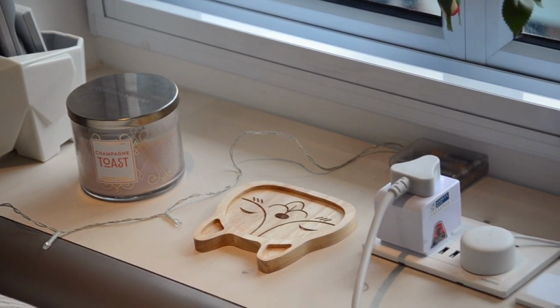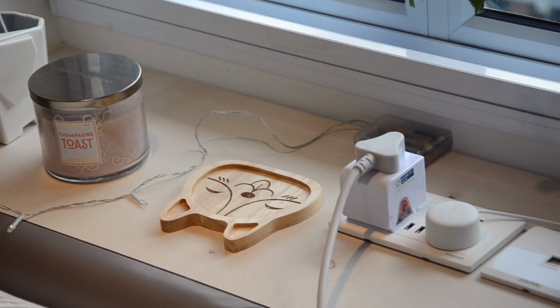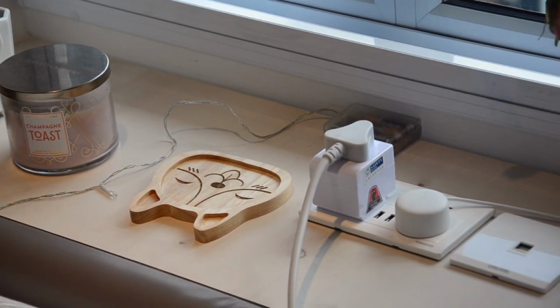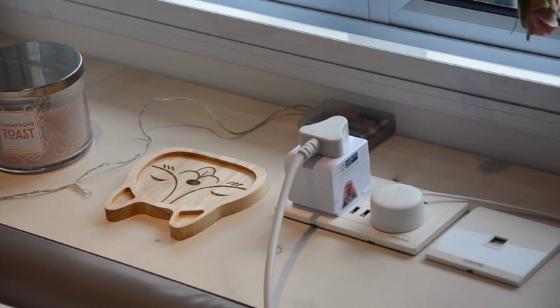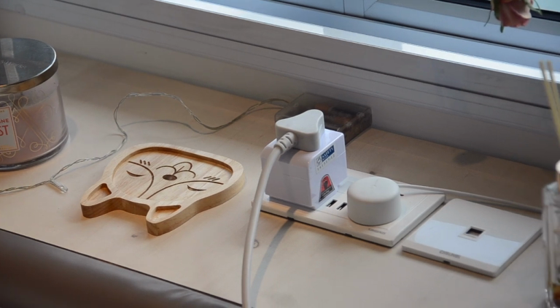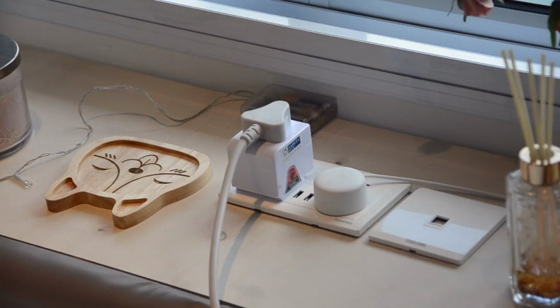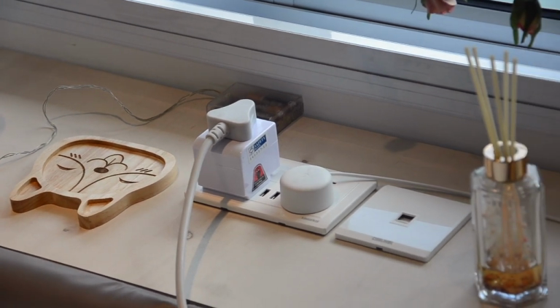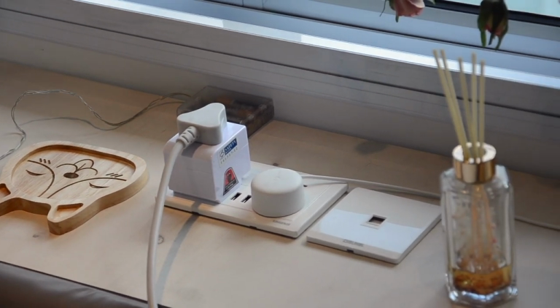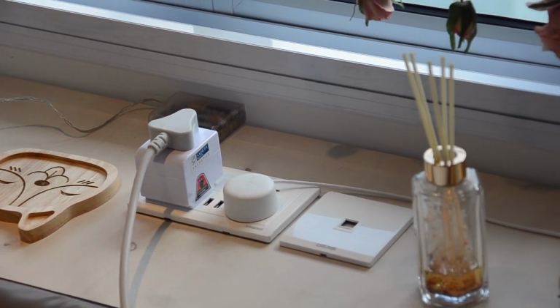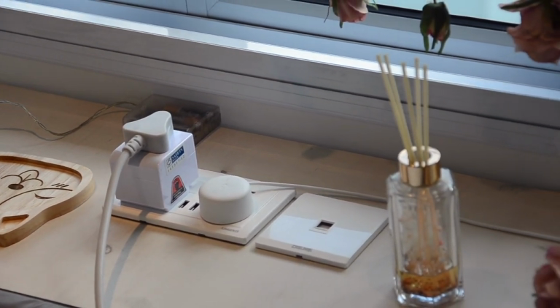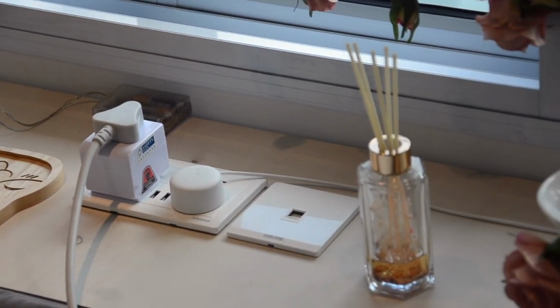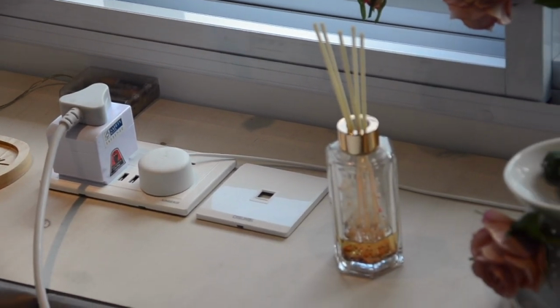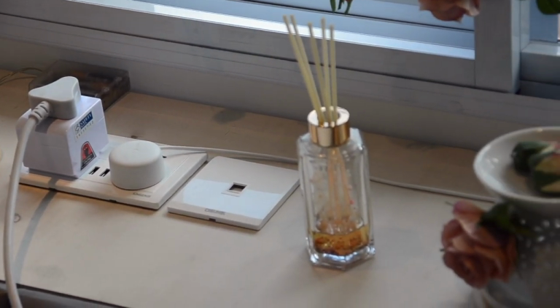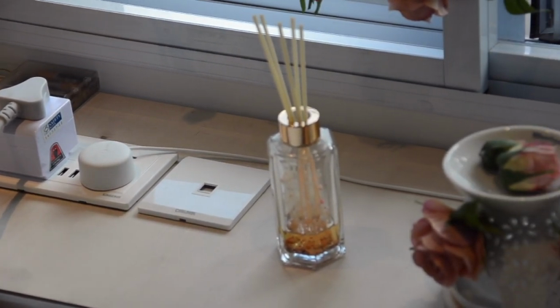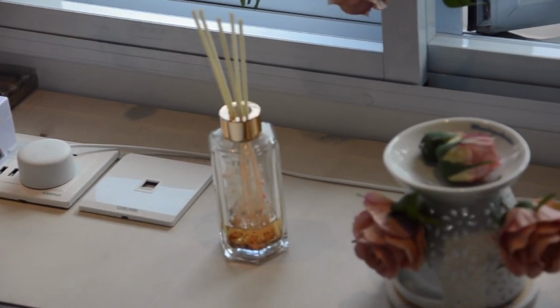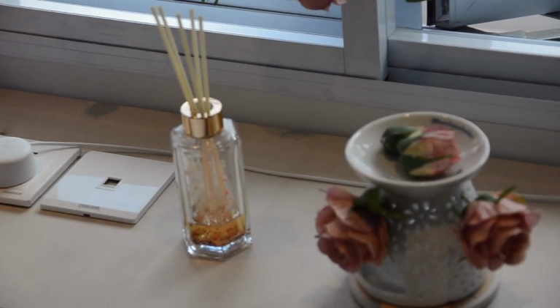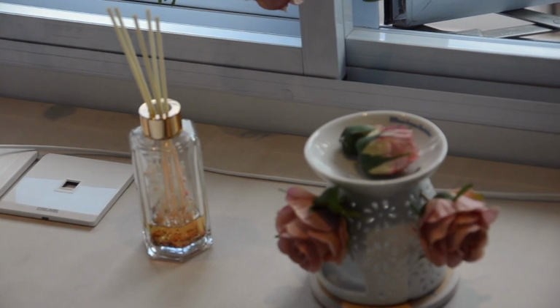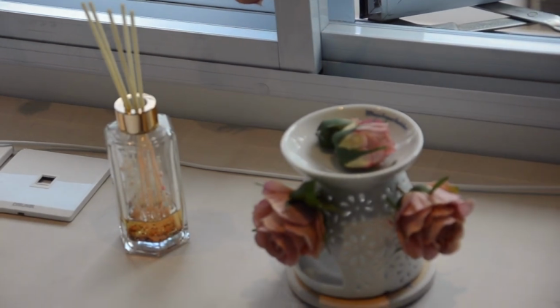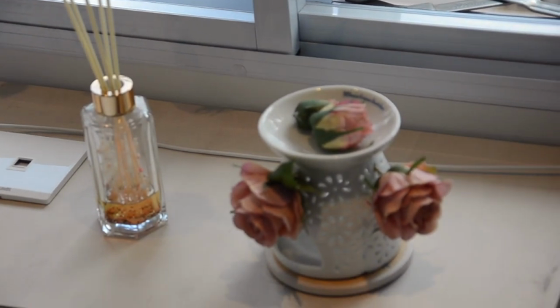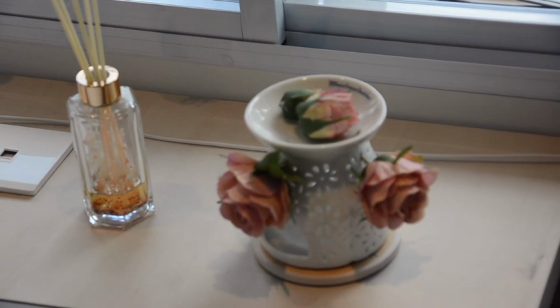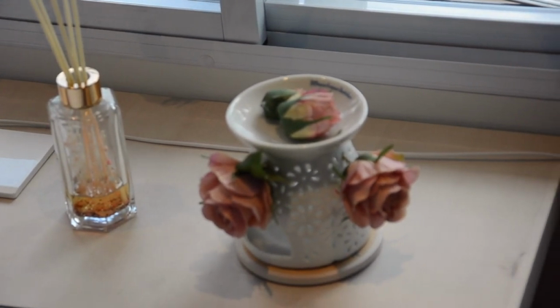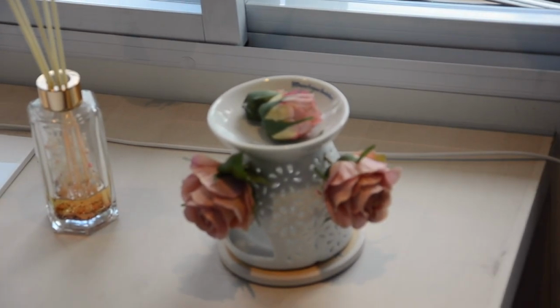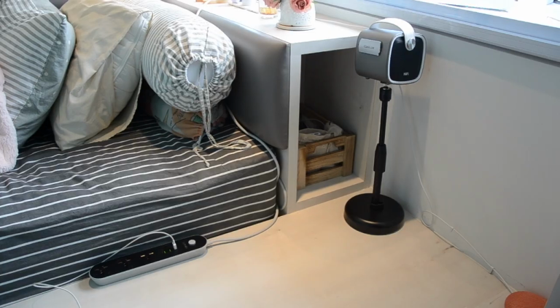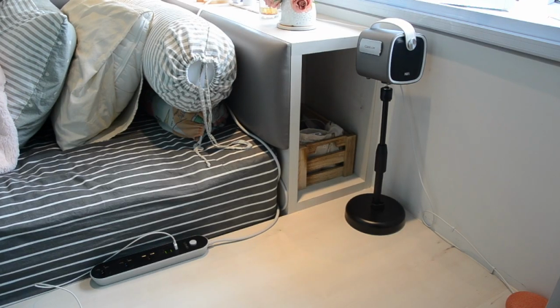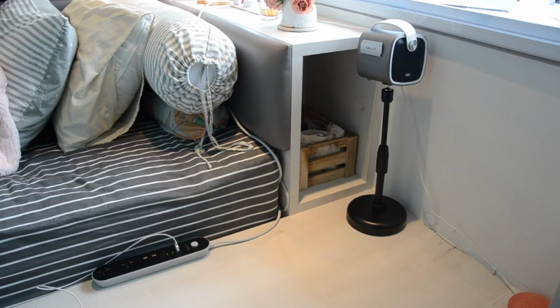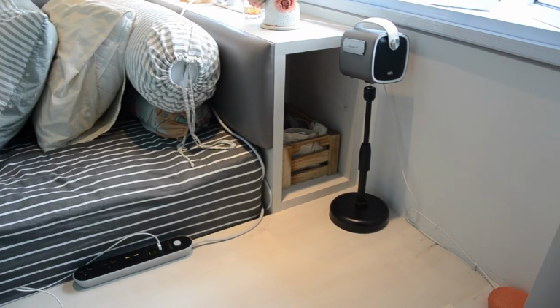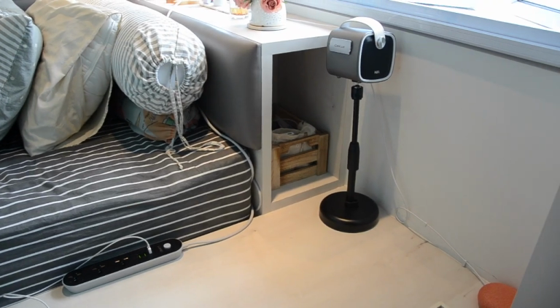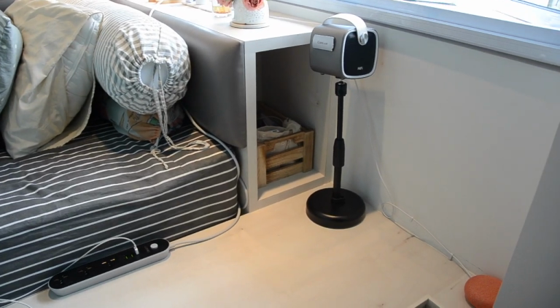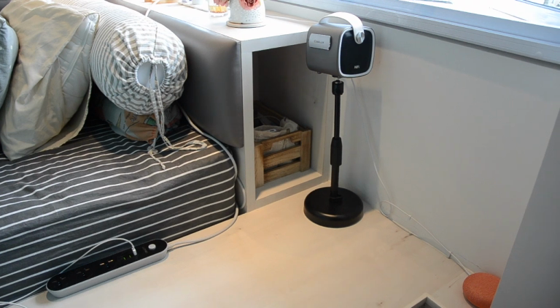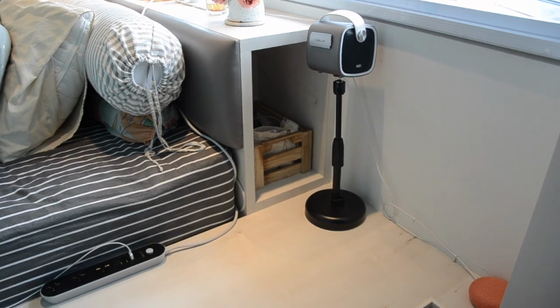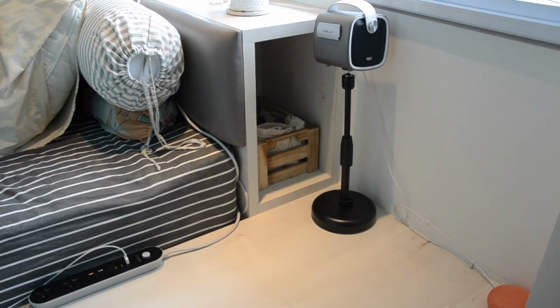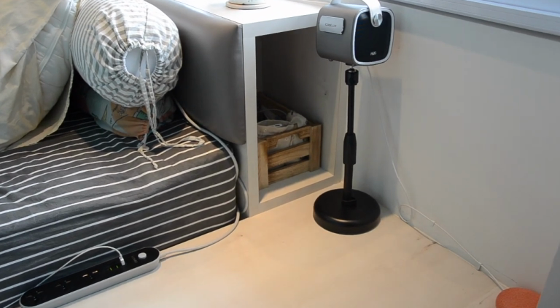I have a bunch of things on top of my bed area like a counter, which is pretty self-explanatory. Over here I just have my projector — yes, I have a projector in my room.